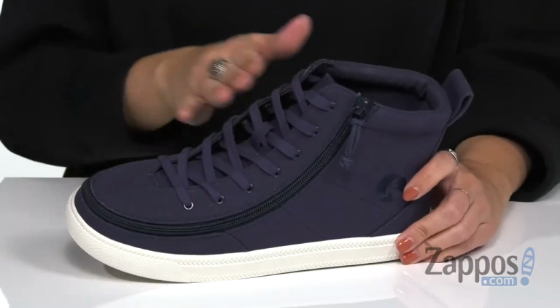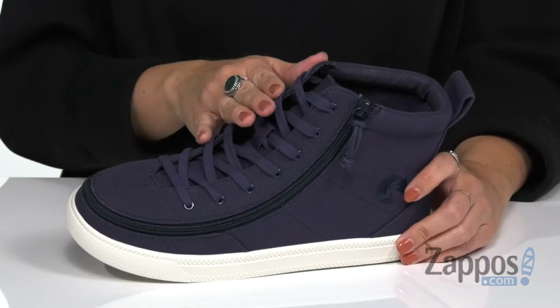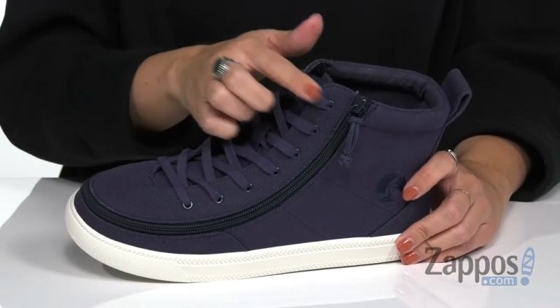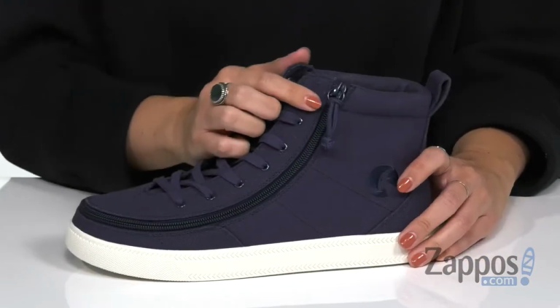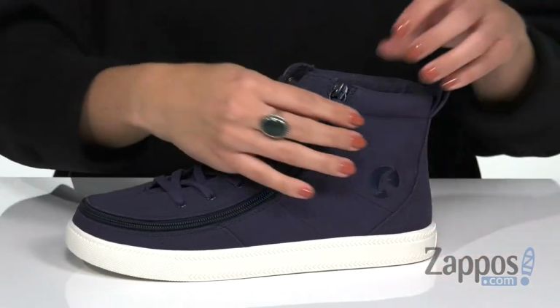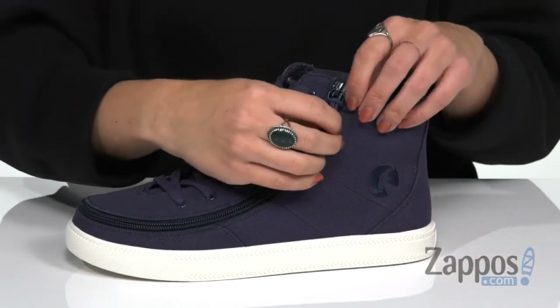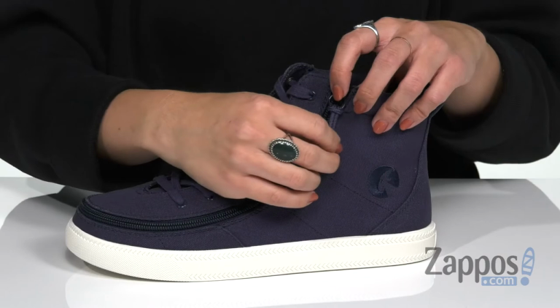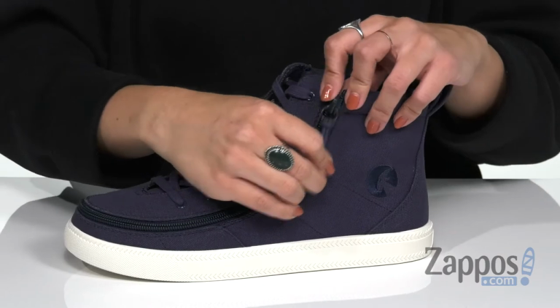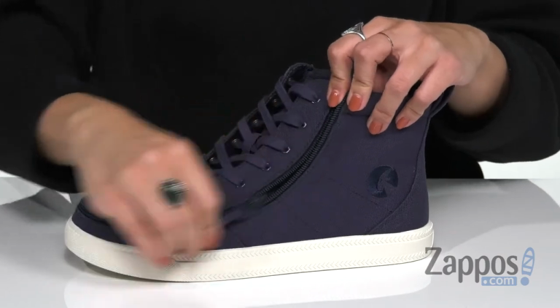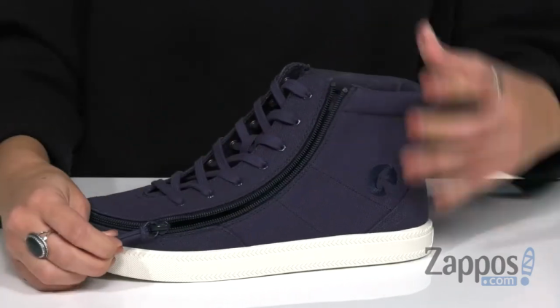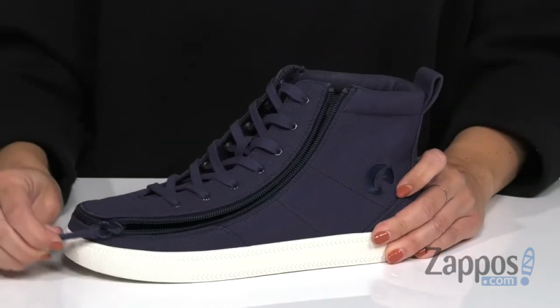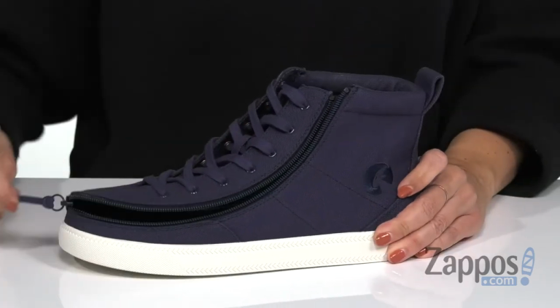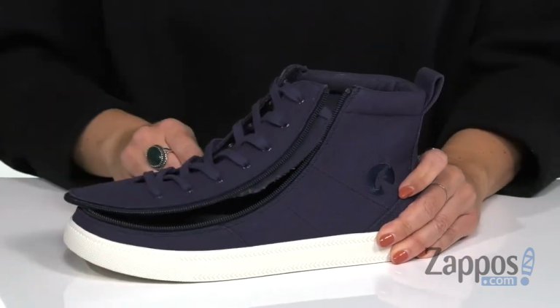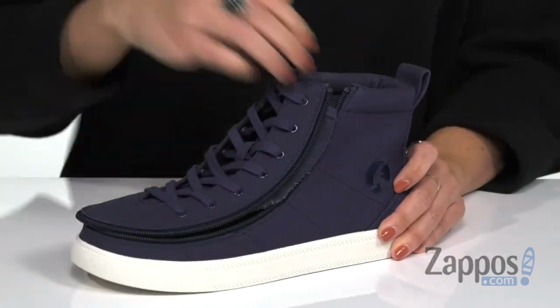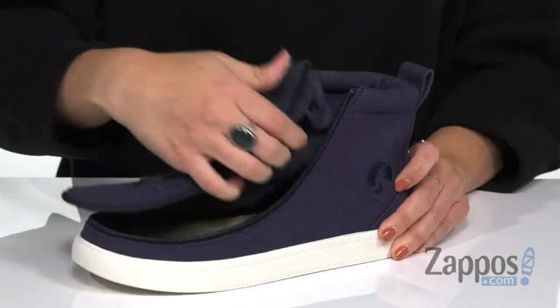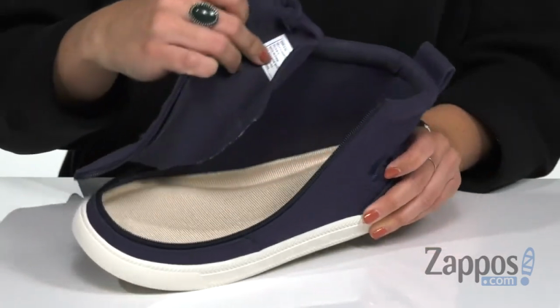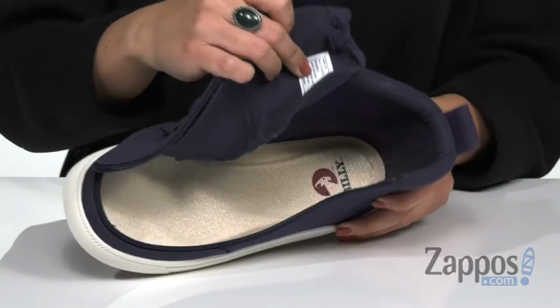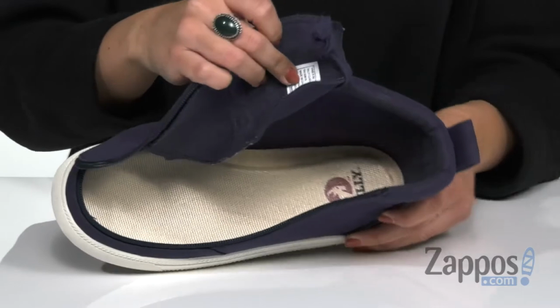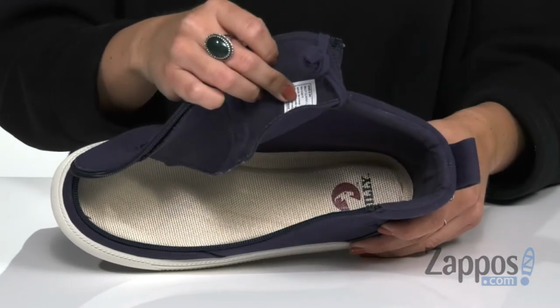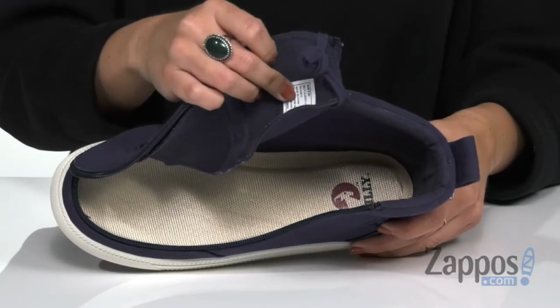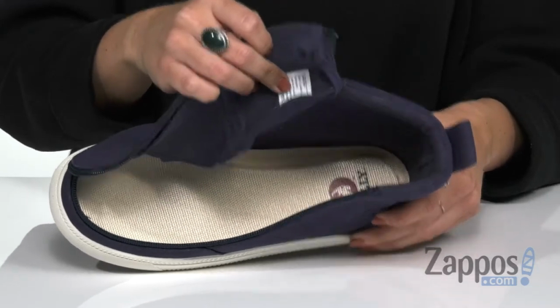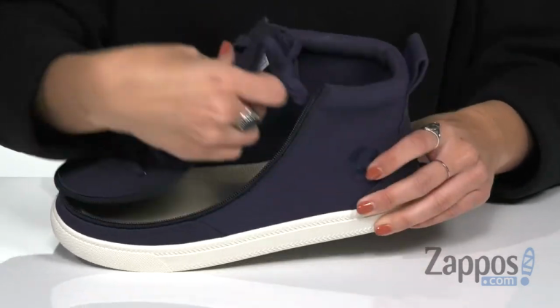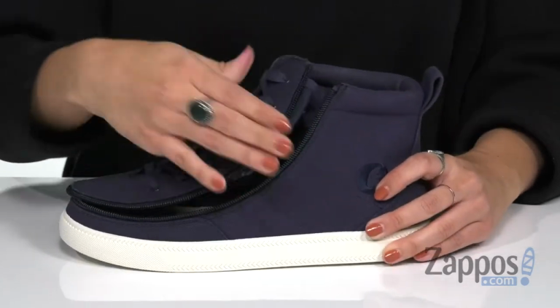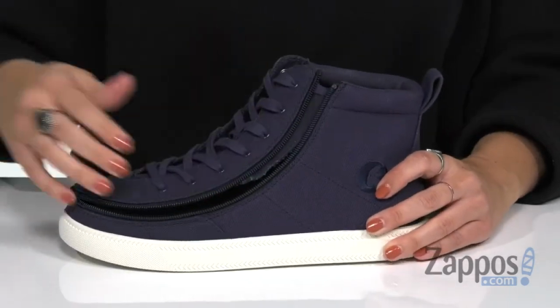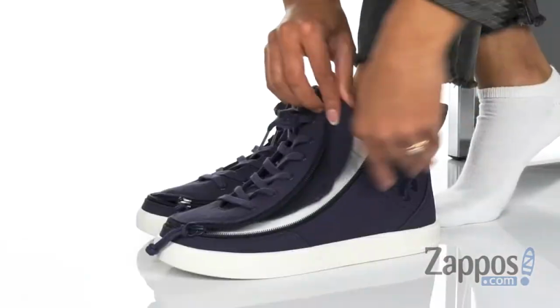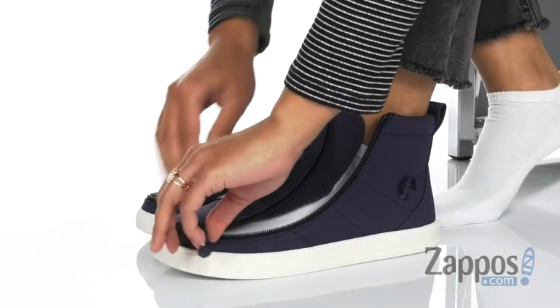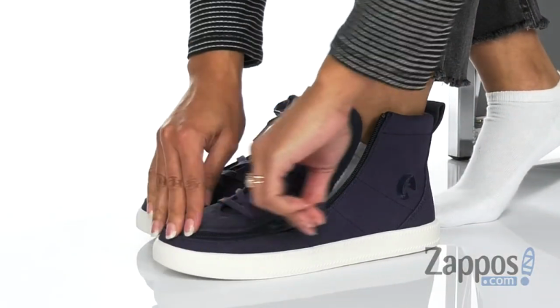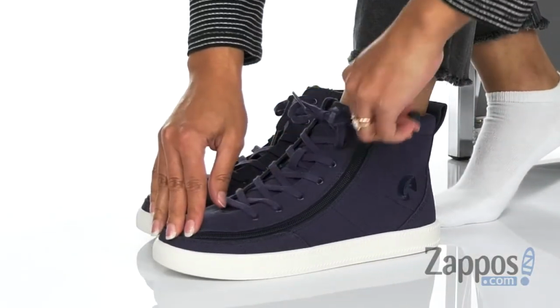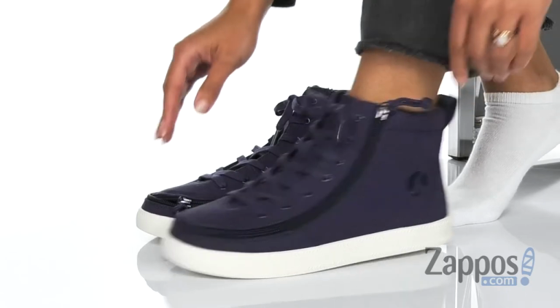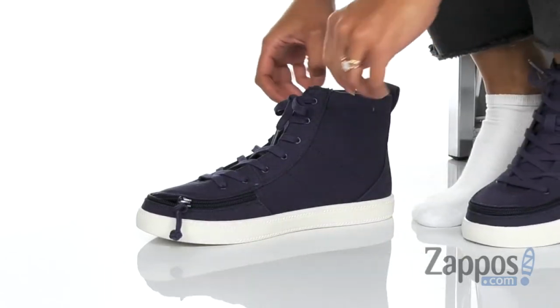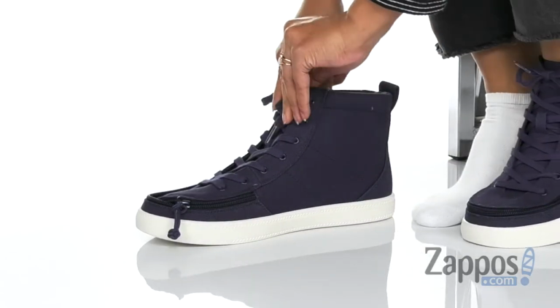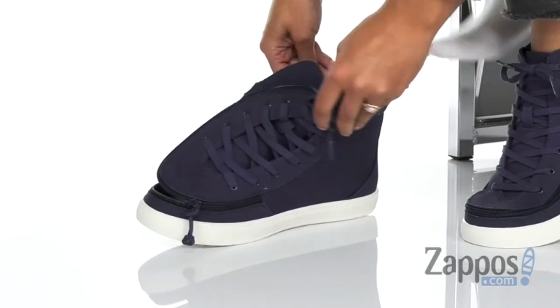It laces up easily, but the cool thing is it's got flip top technology — you can unzip it all the way around the toes, open up the top, and easily set your foot inside. When you're ready to zip them up, just close that part up, zip it all the way around and you're good to go.